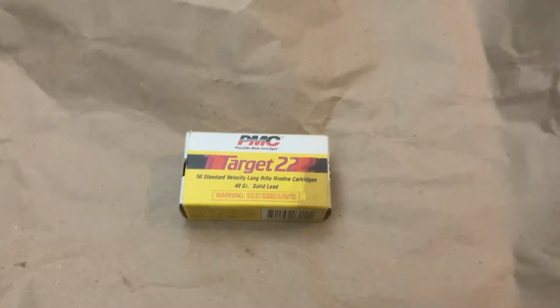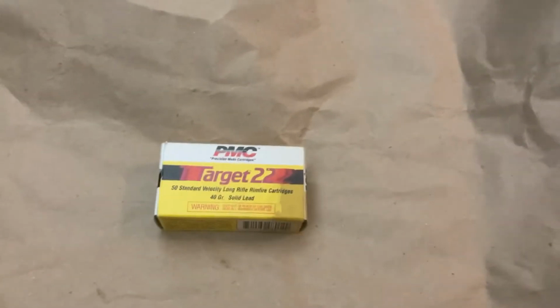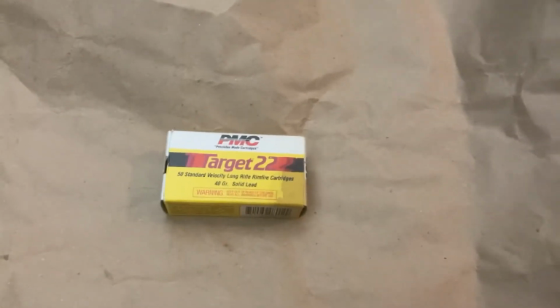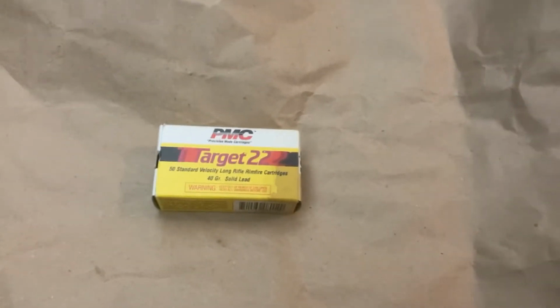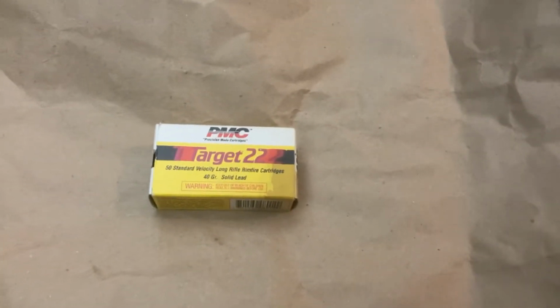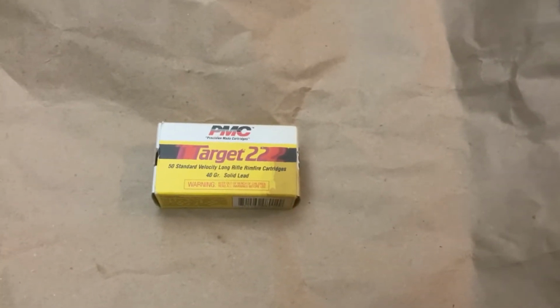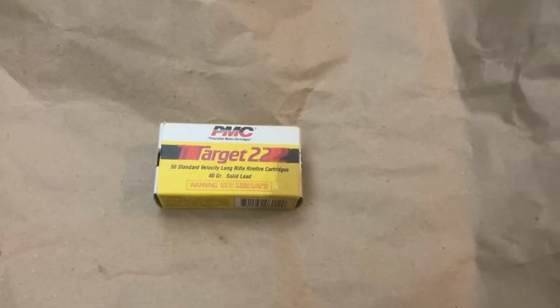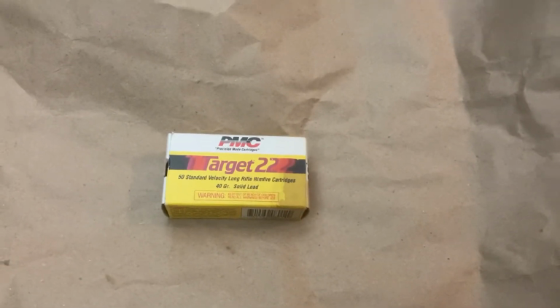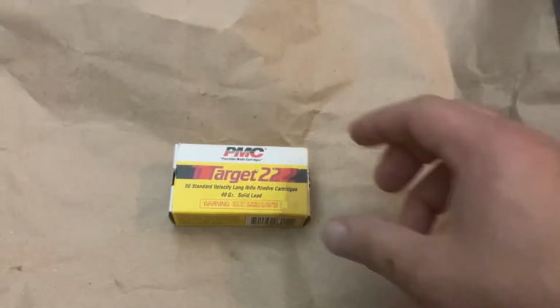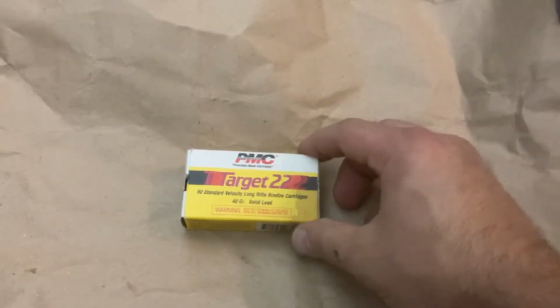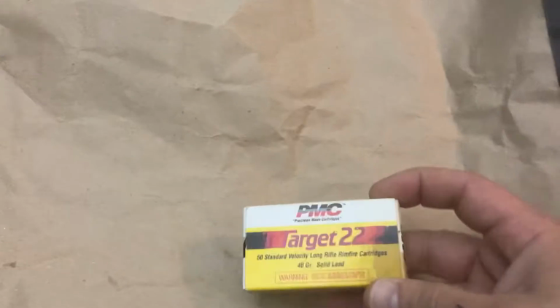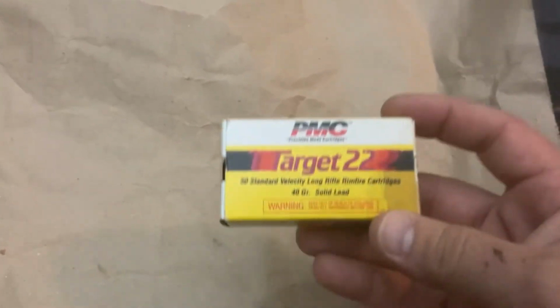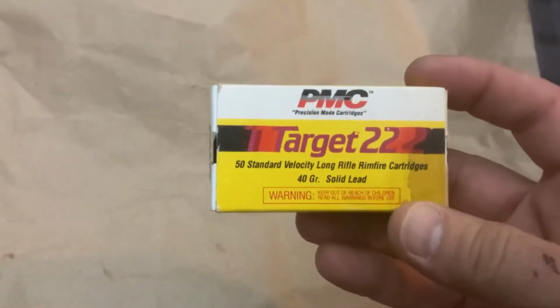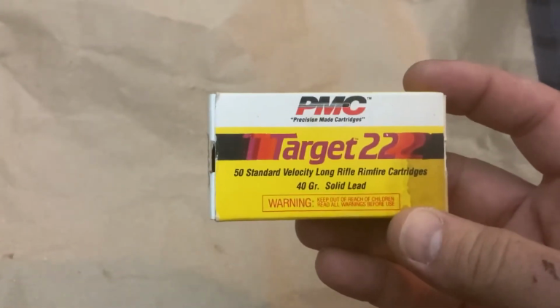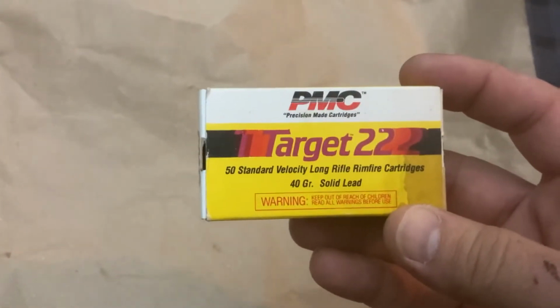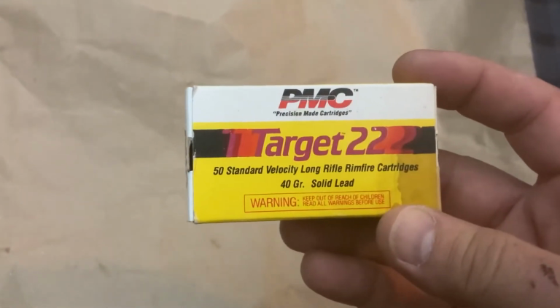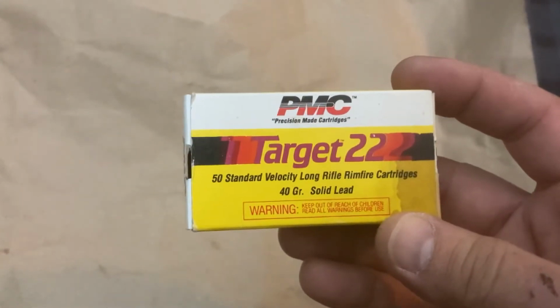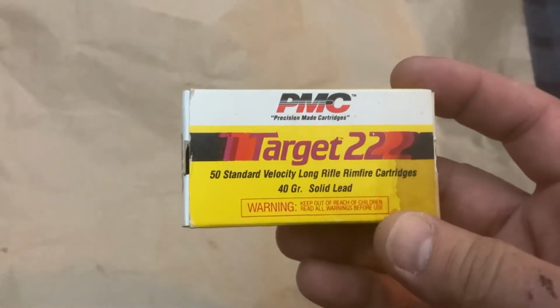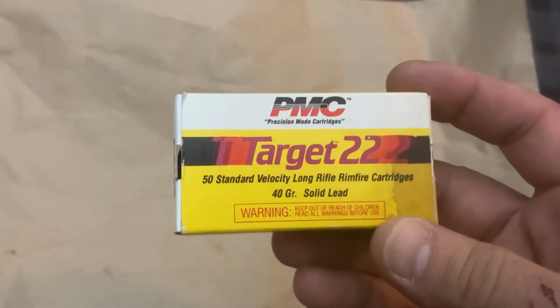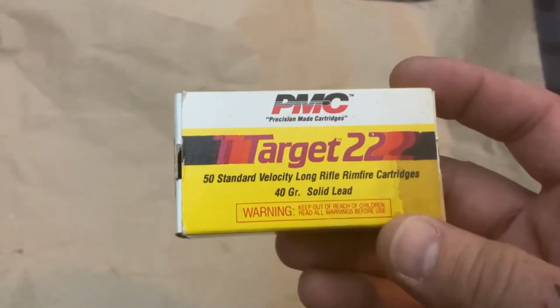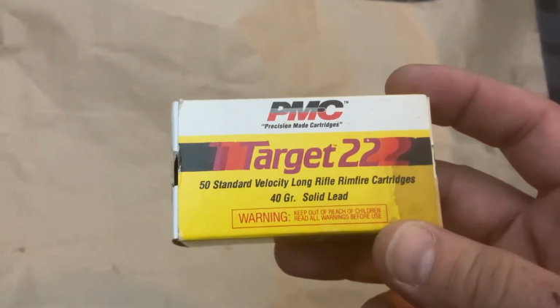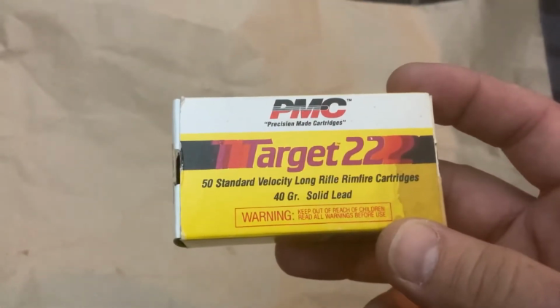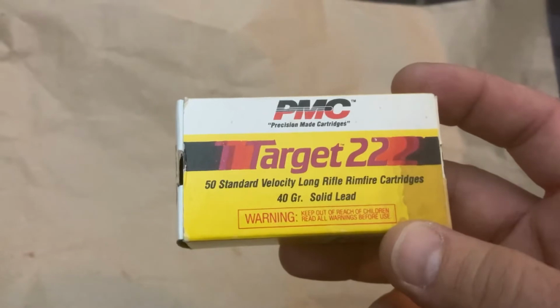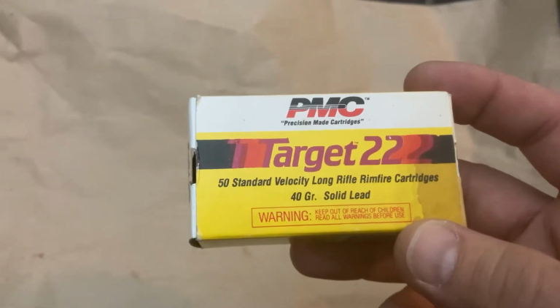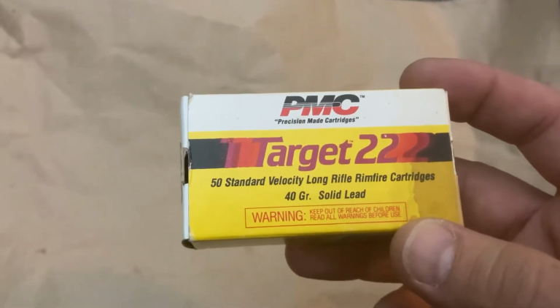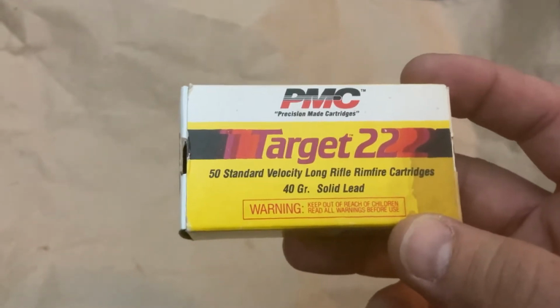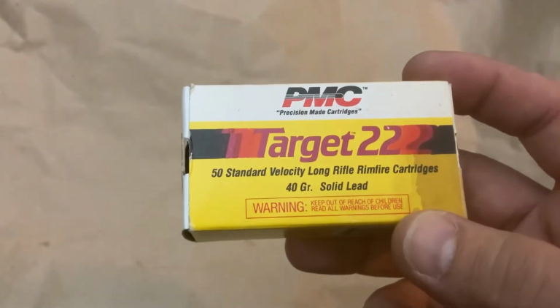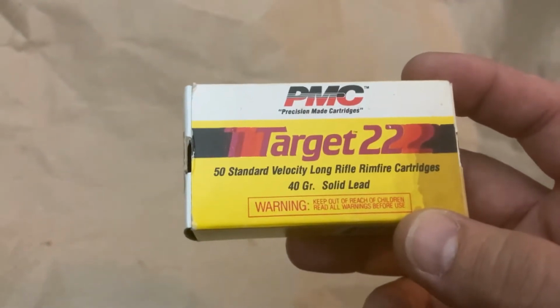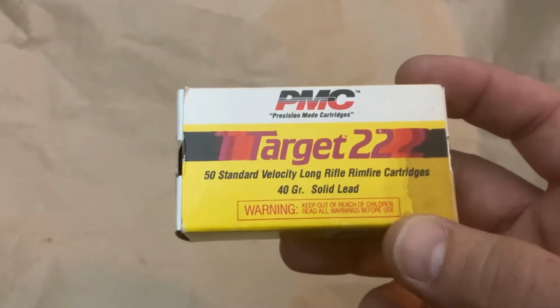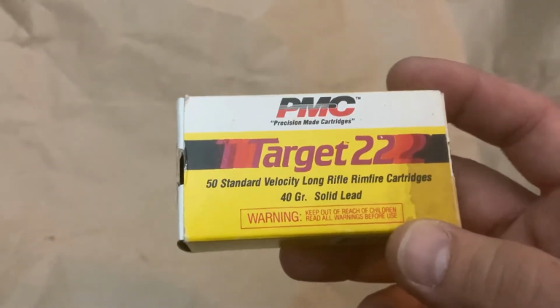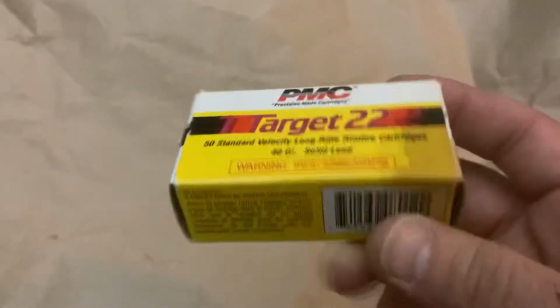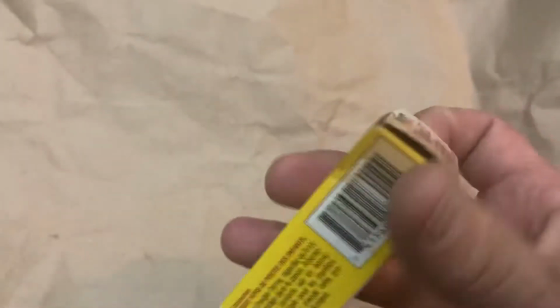Hey everybody, CrankyGunReviews here. I have some more interesting vintage ammo here. This is some PMC precision-made cartridges, Target 22, standard velocity, 40 grain, long rifle cartridges.